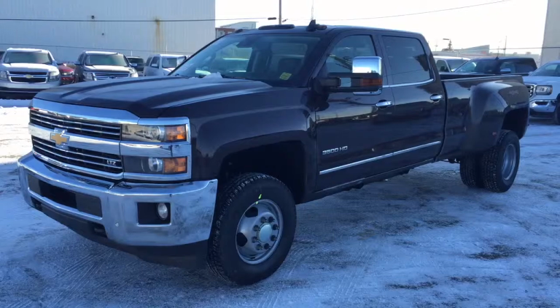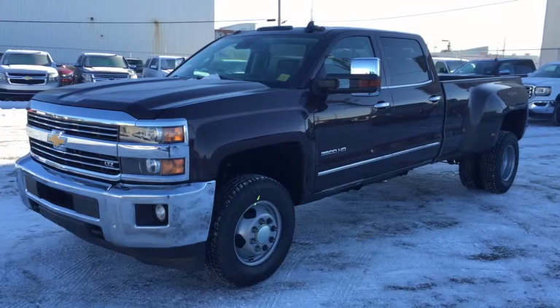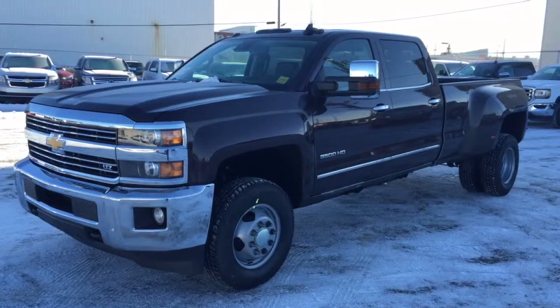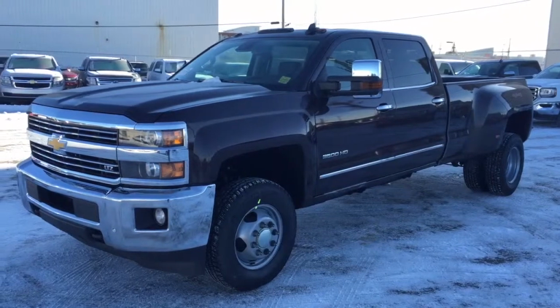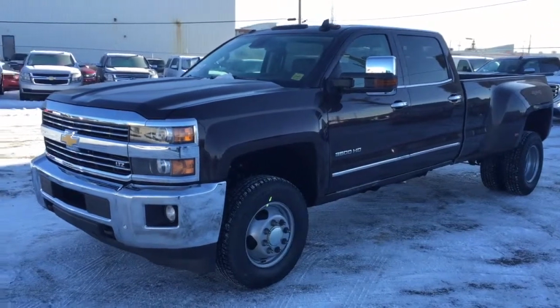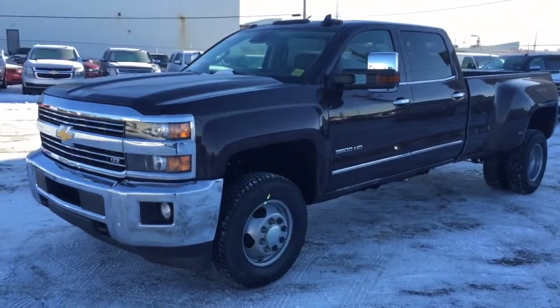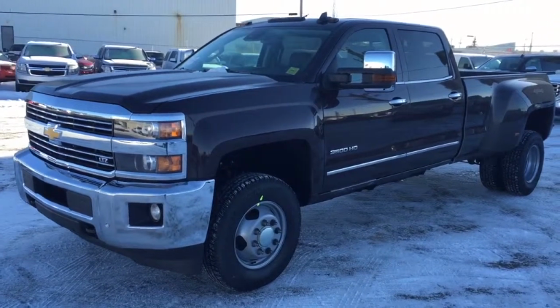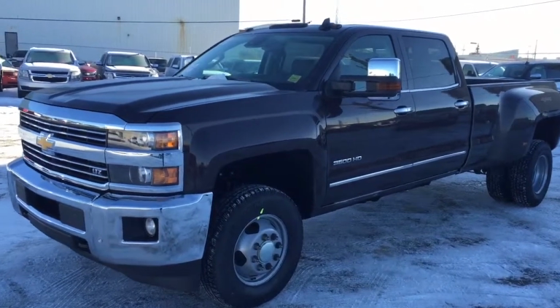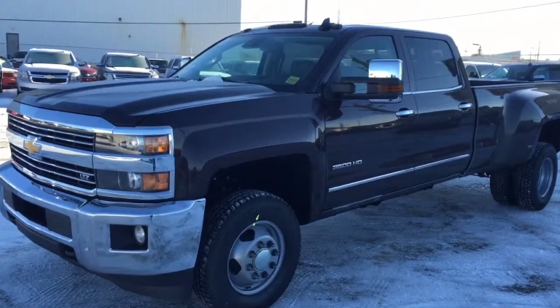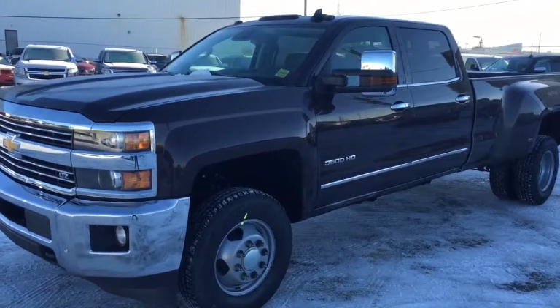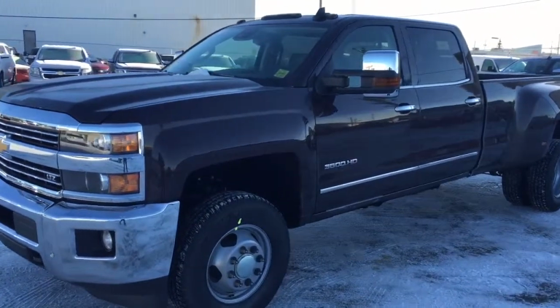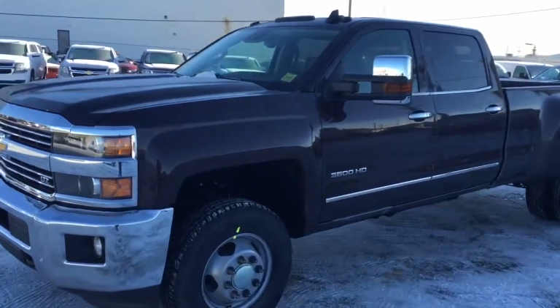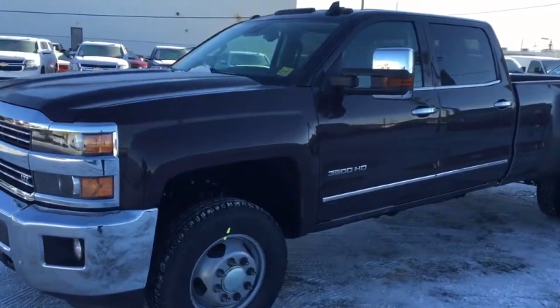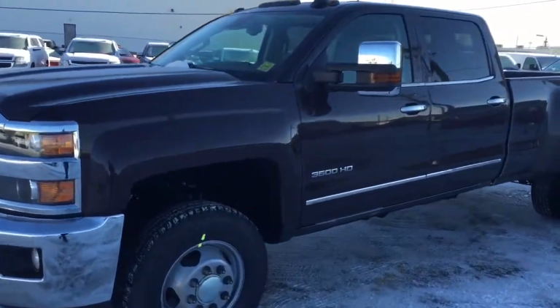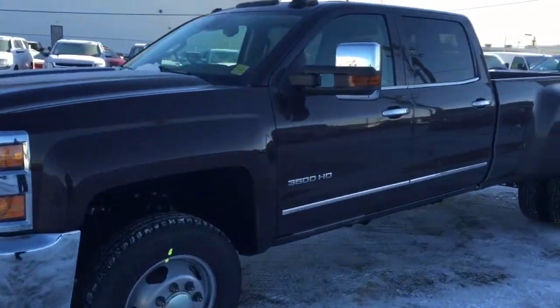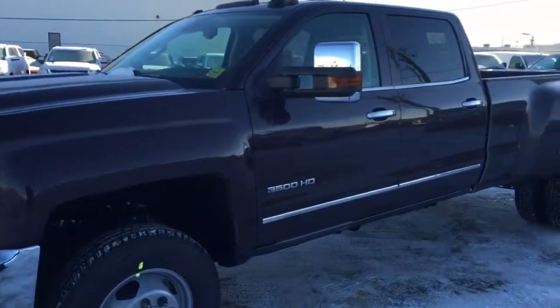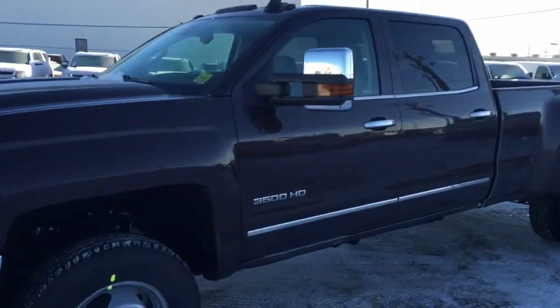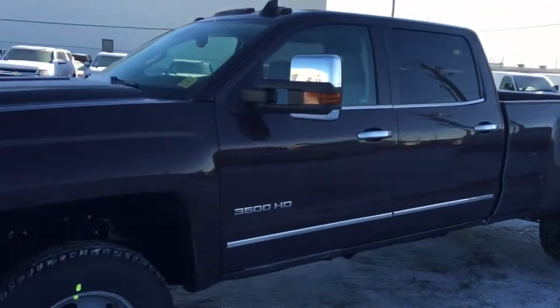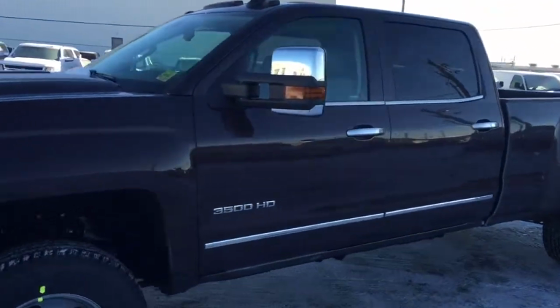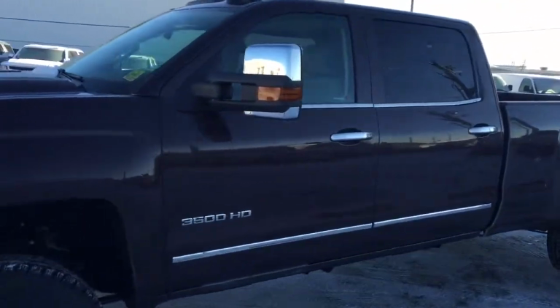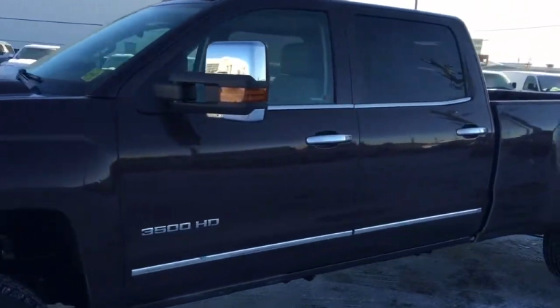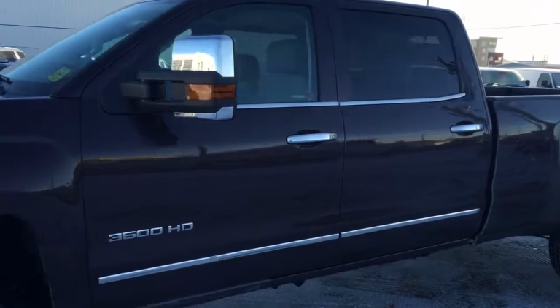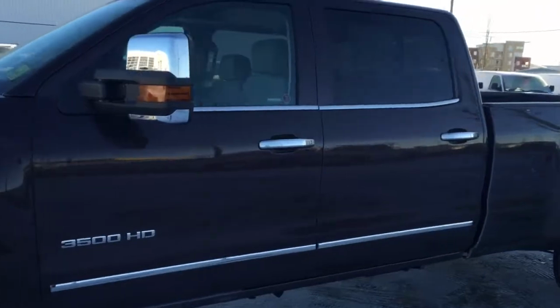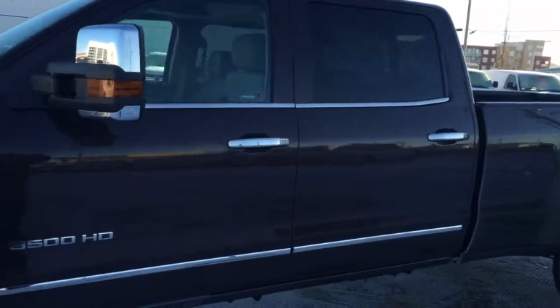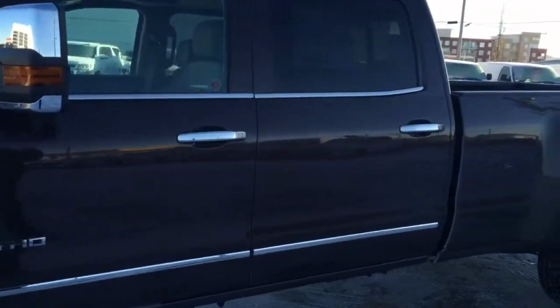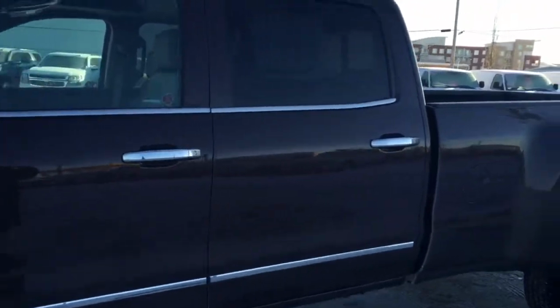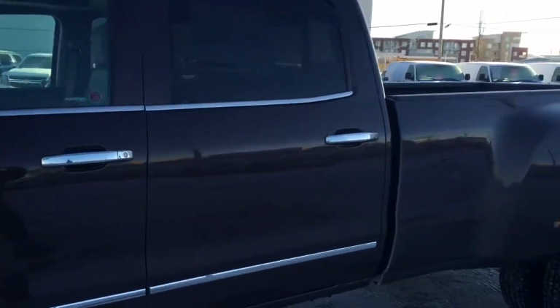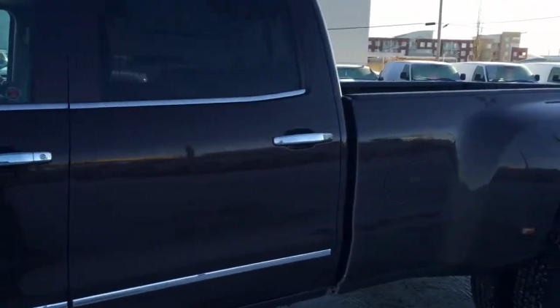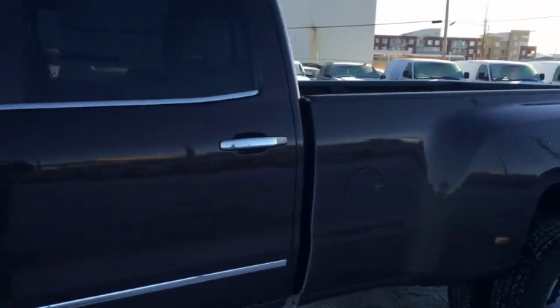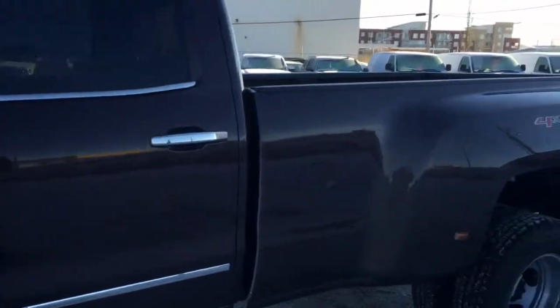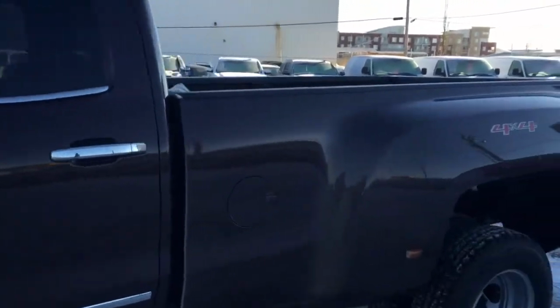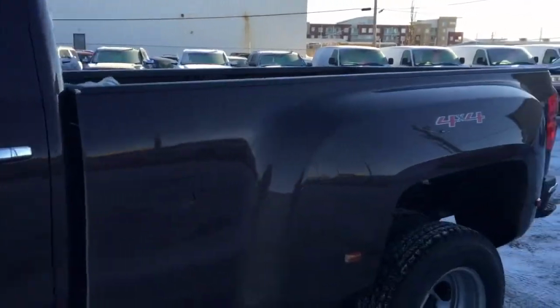Welcome to Davis Chevrolet. This is an all-new 2016 Chevrolet Silverado 3500 Heavy Duty in the color brown.